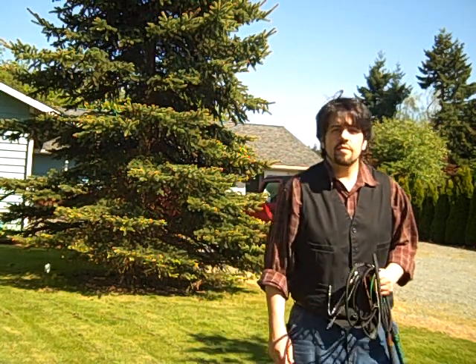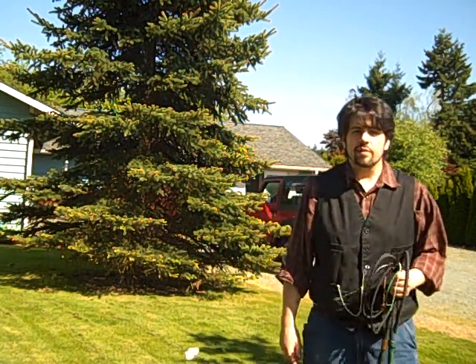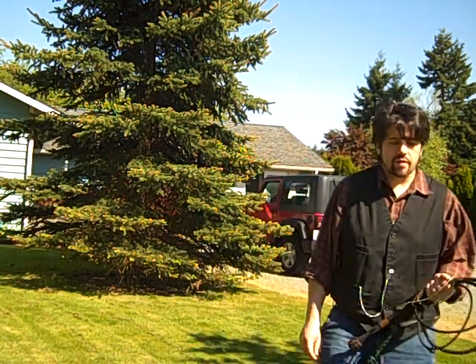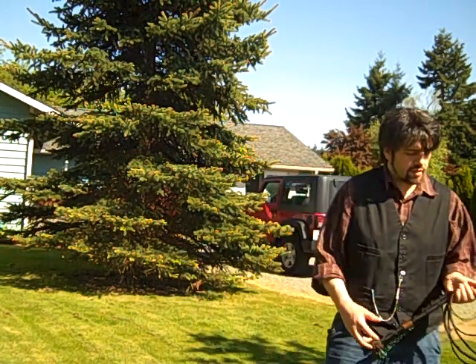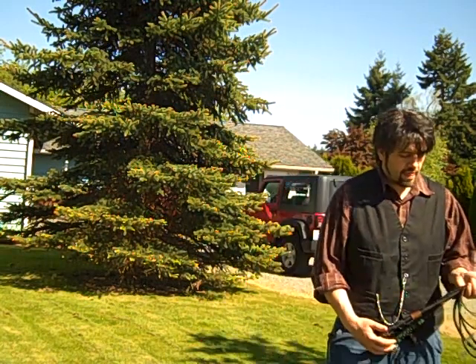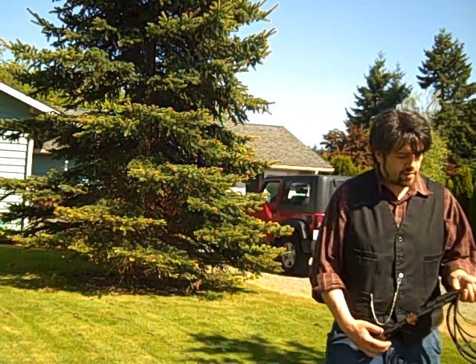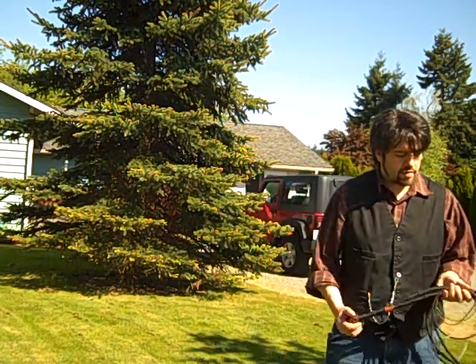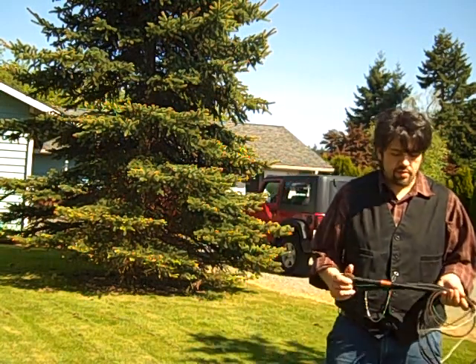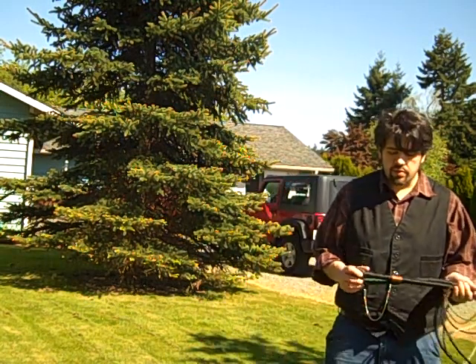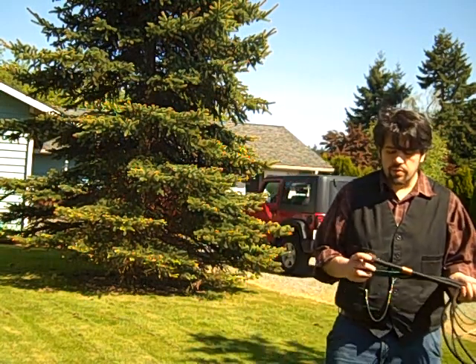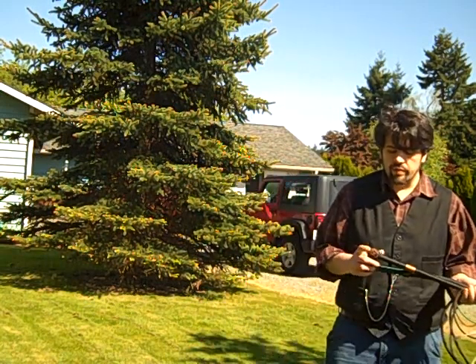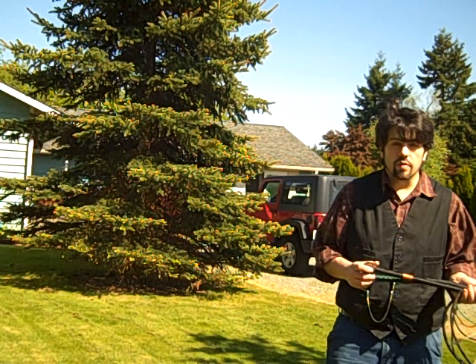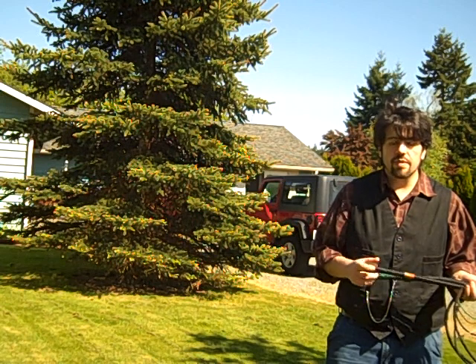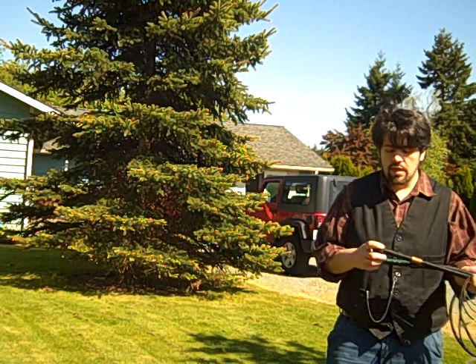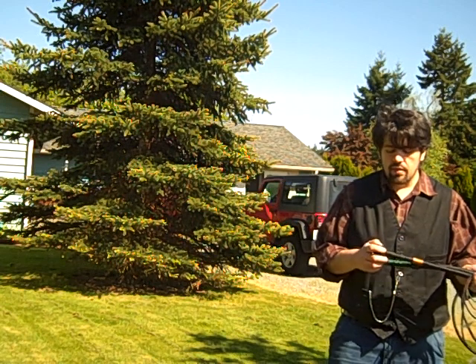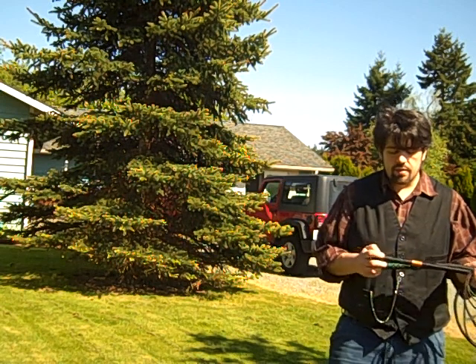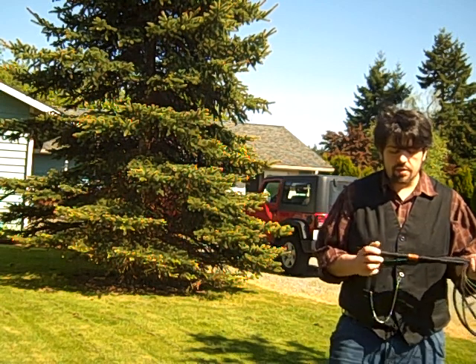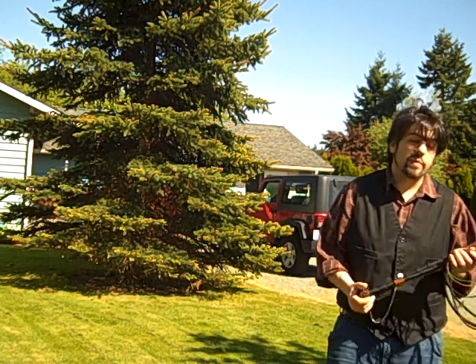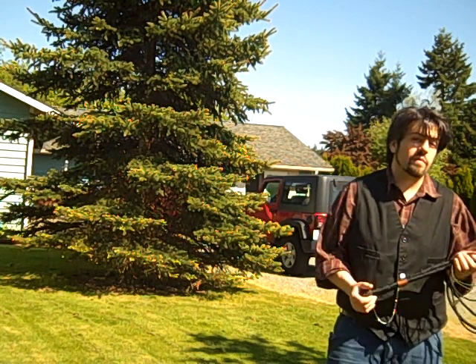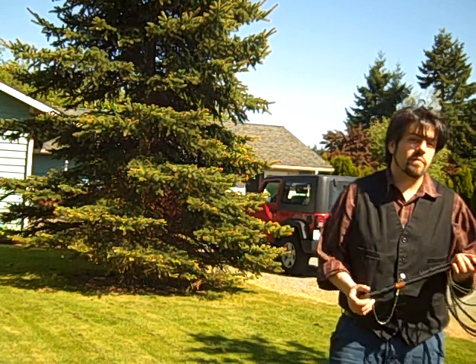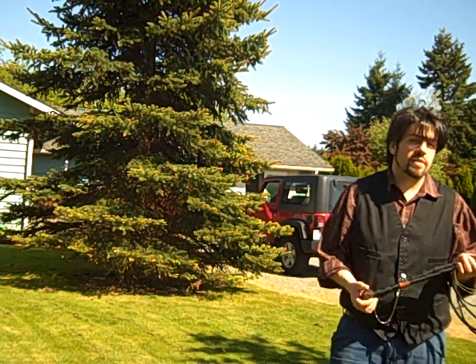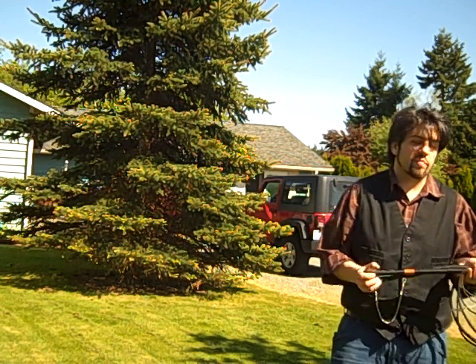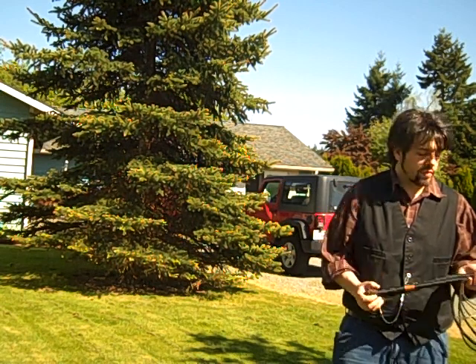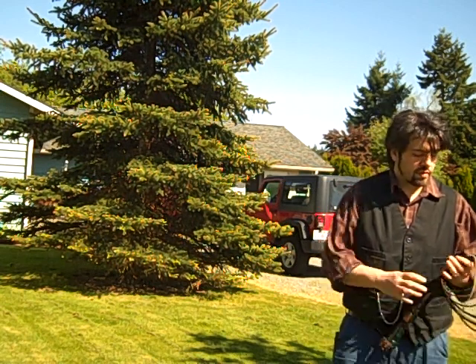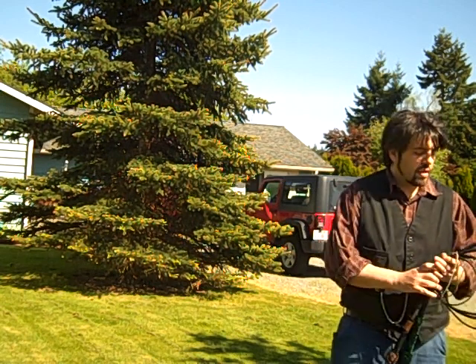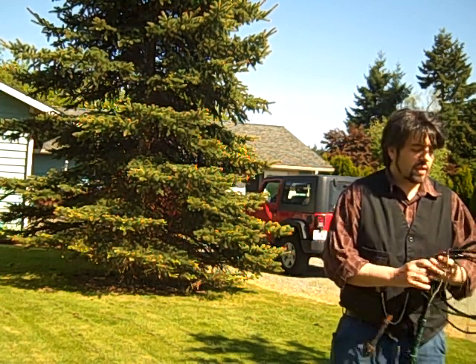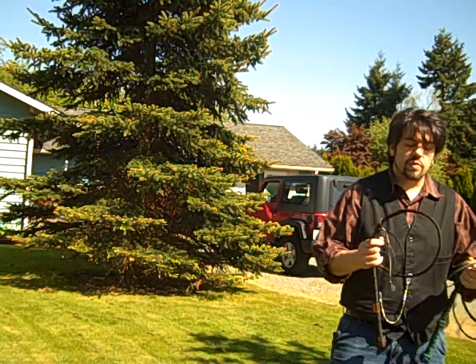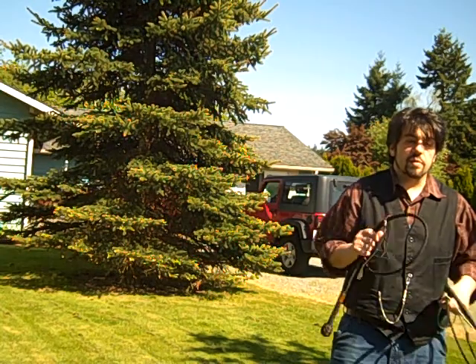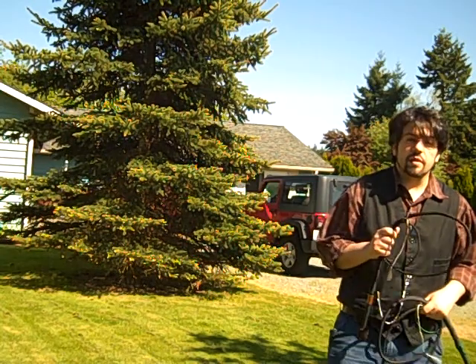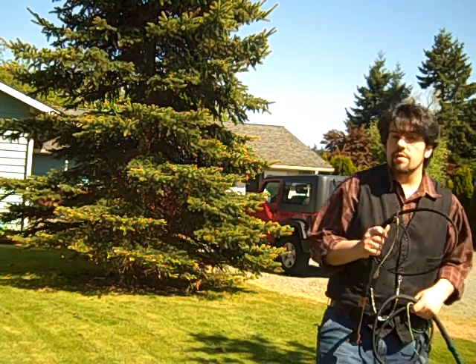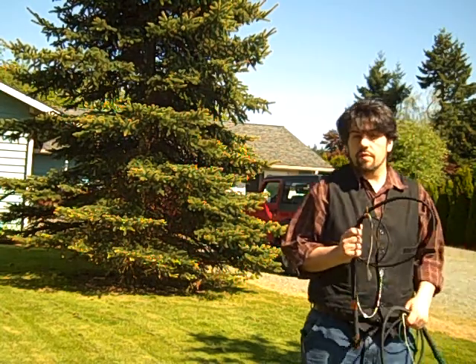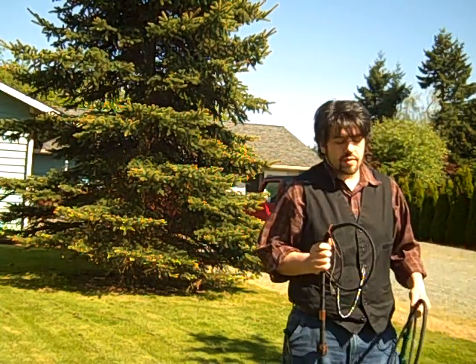Tyler Blake here again, and I'm just here to show one of my new whips that's actually quite a bit different from the ones that I have been producing, because I used a completely different material for this.